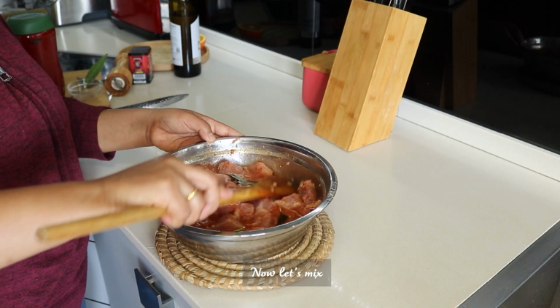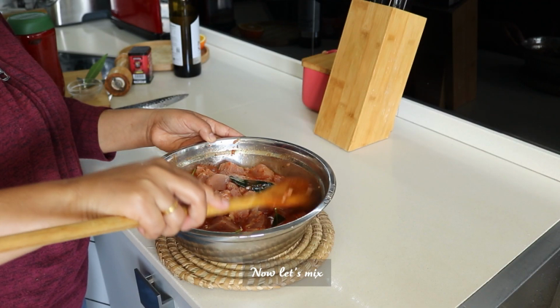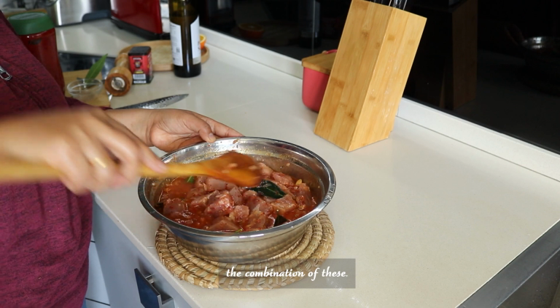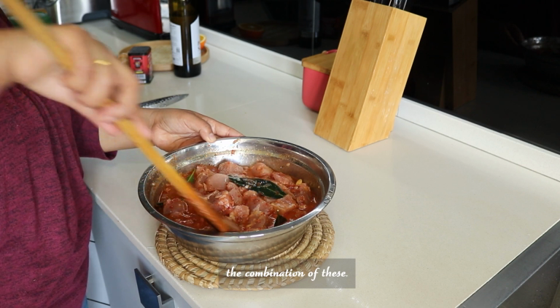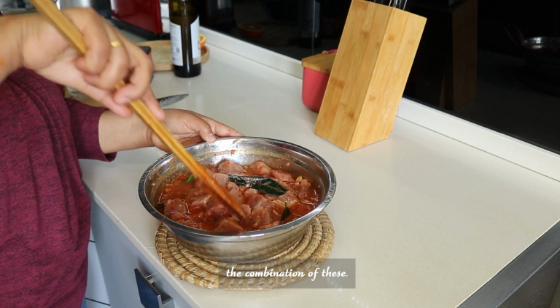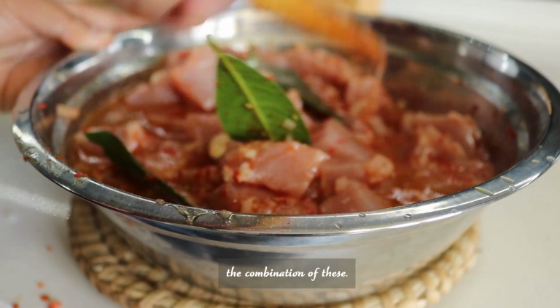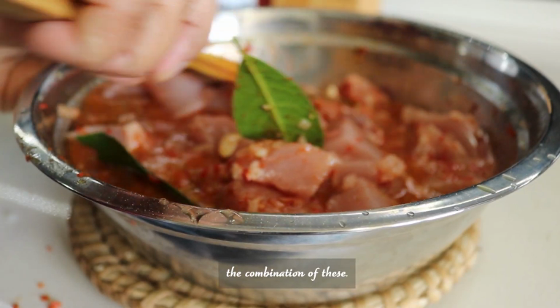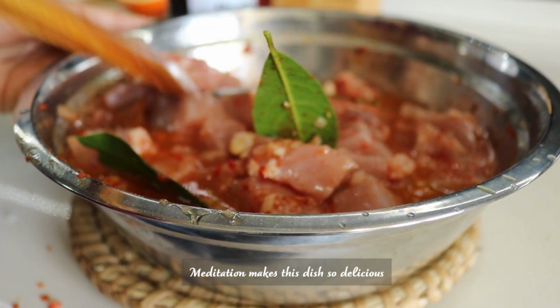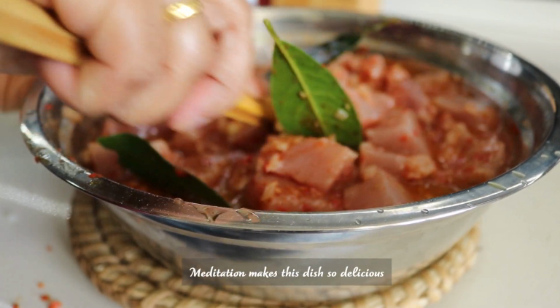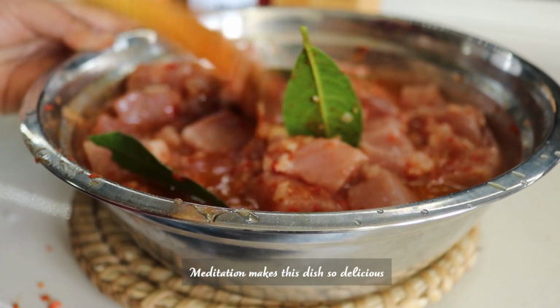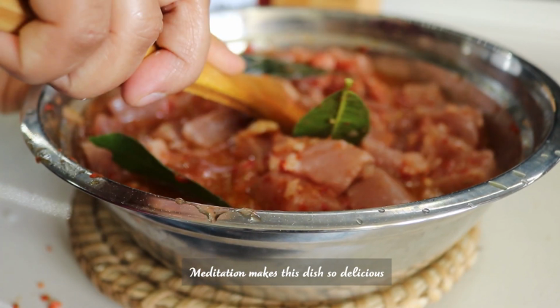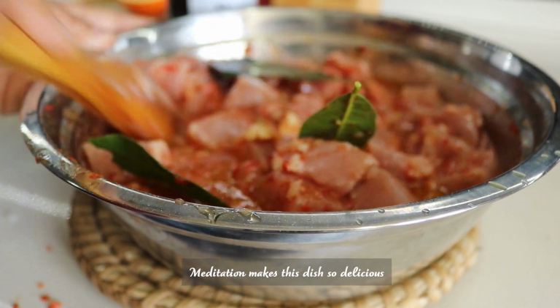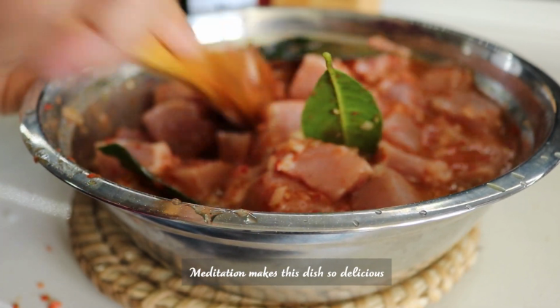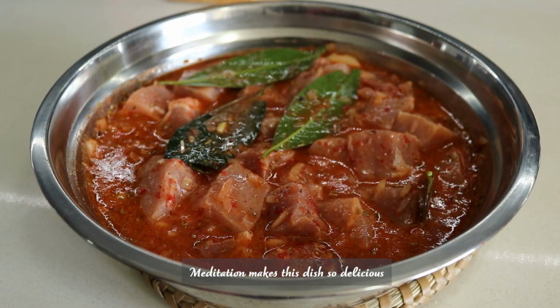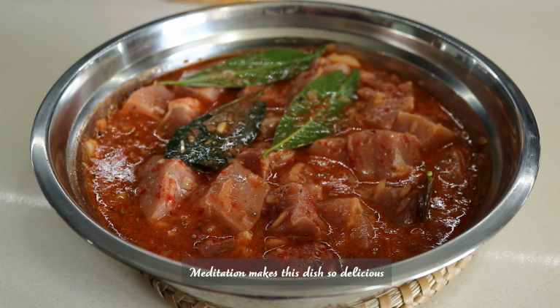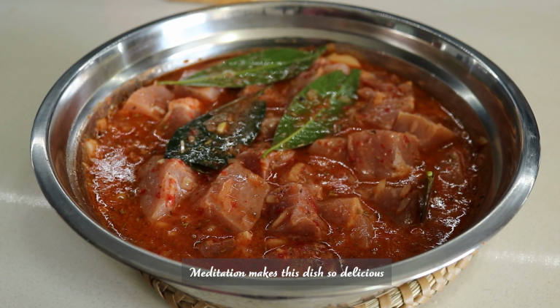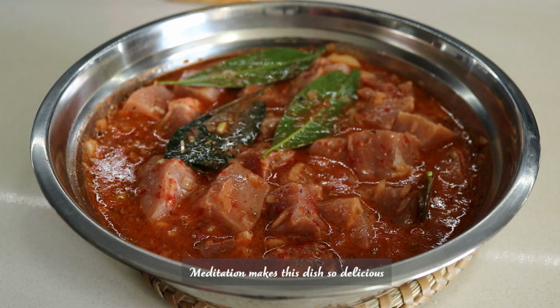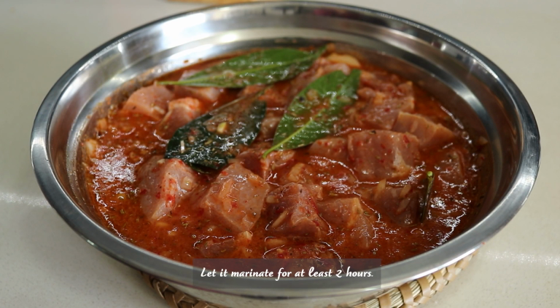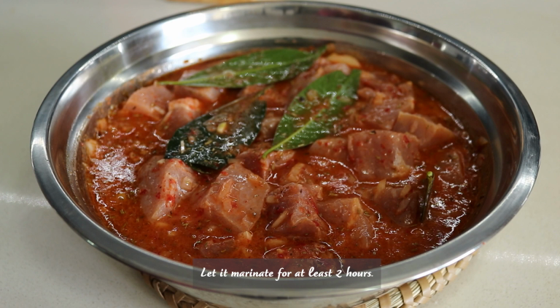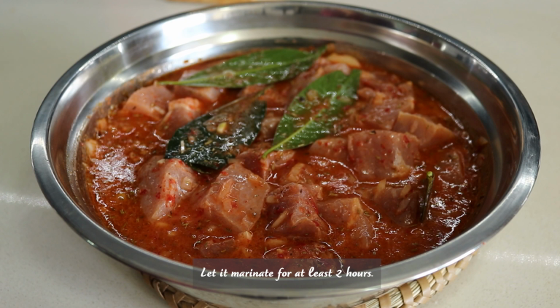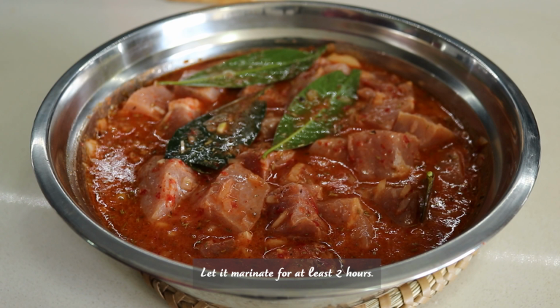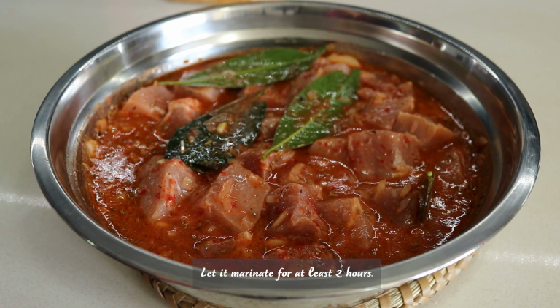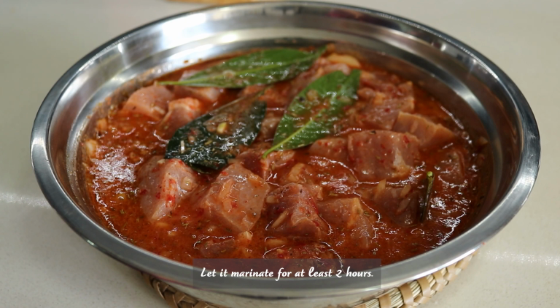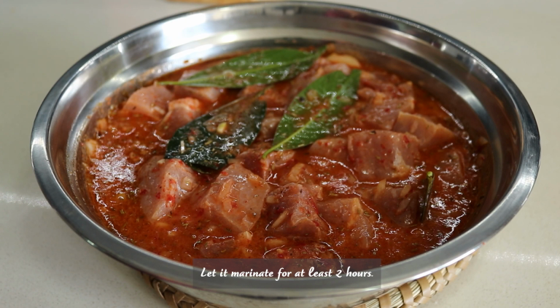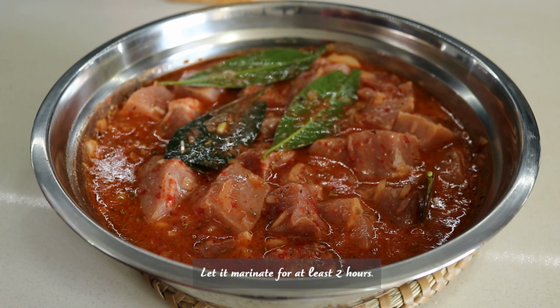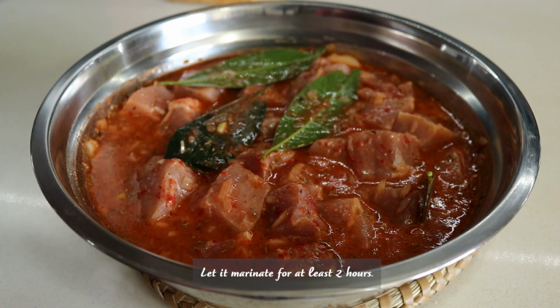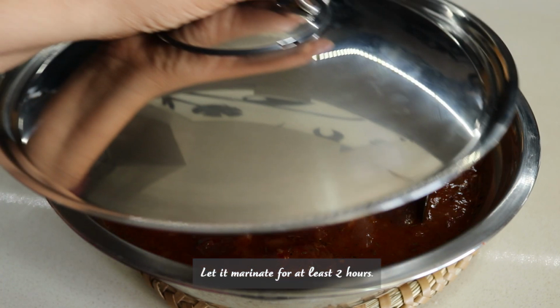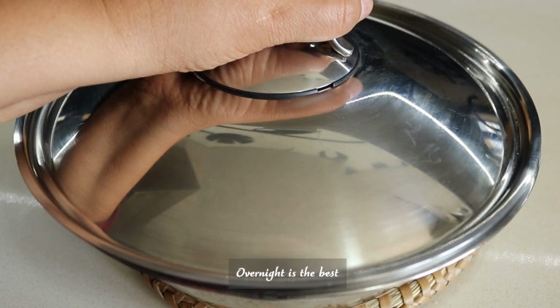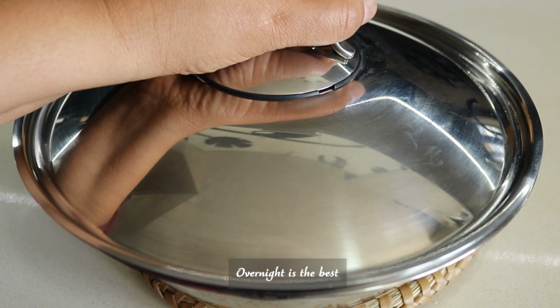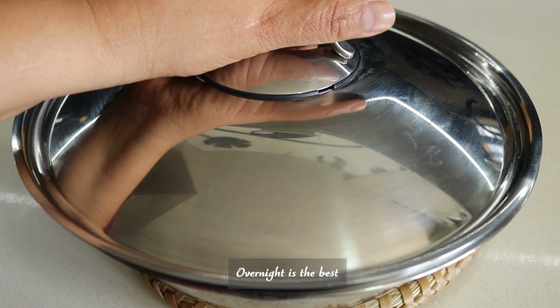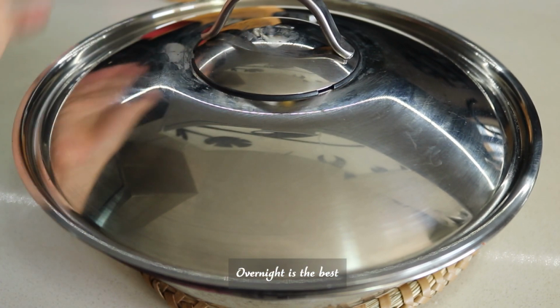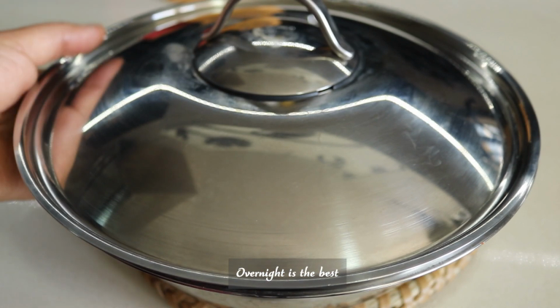The combination of this marination makes the dish so delicious. Let it marinate for at least two hours, or overnight is best.